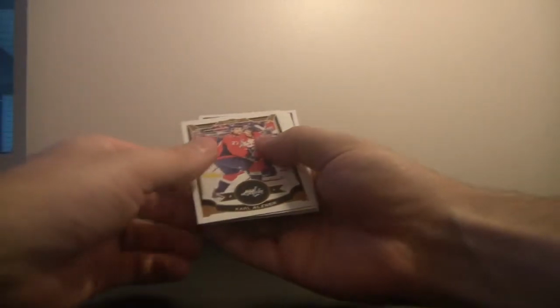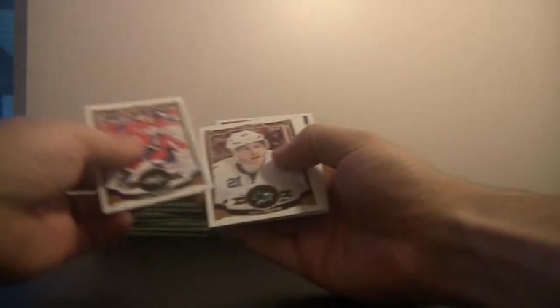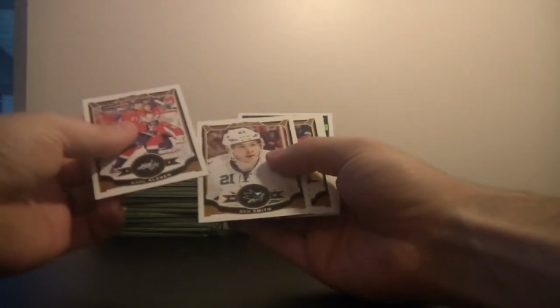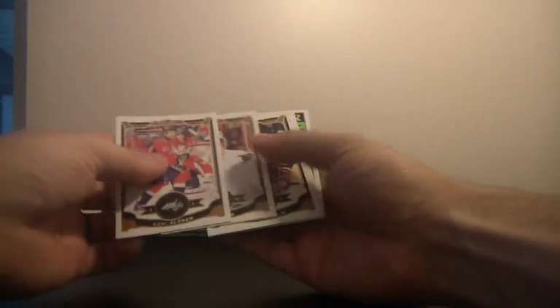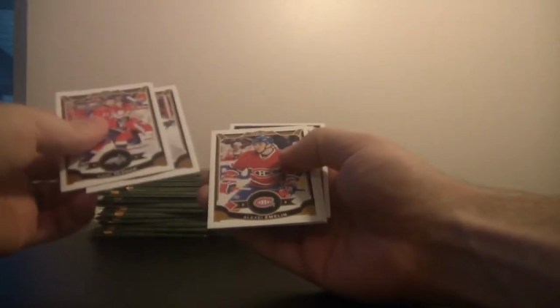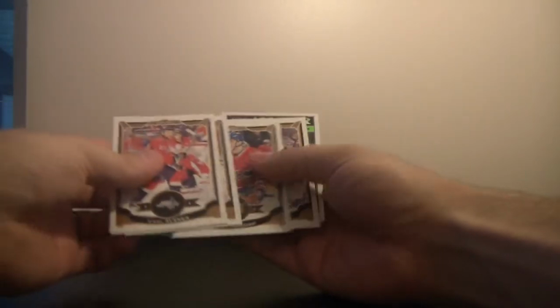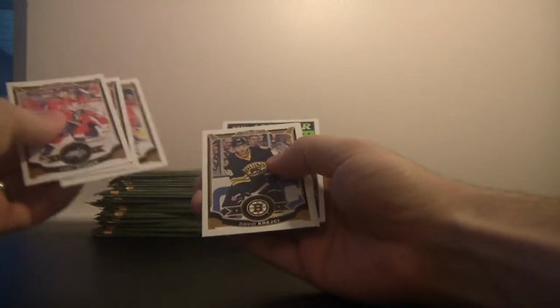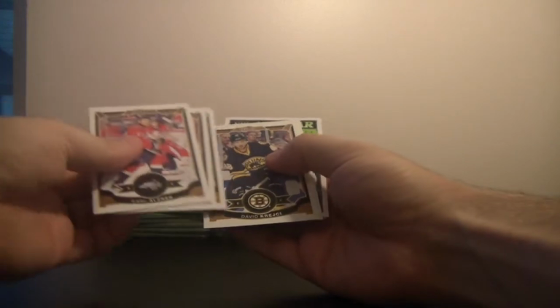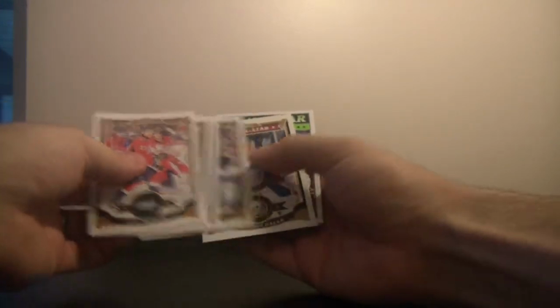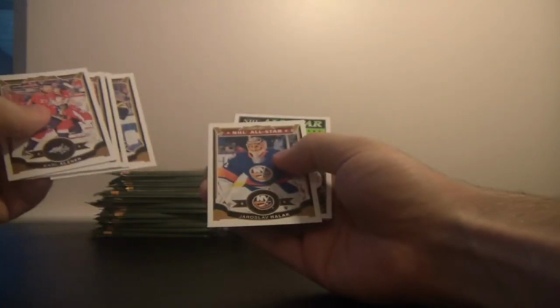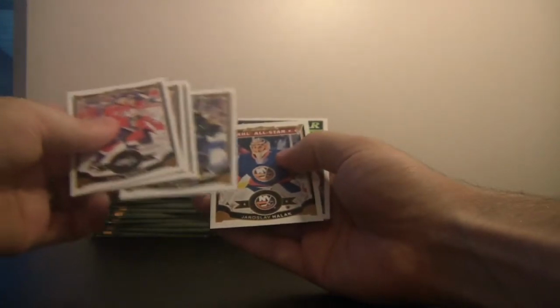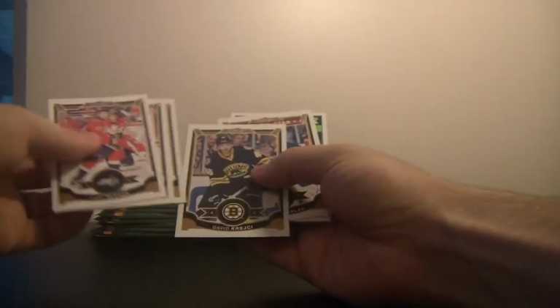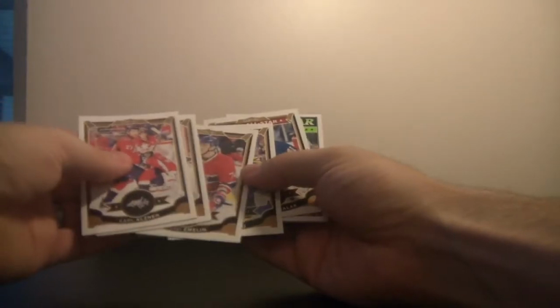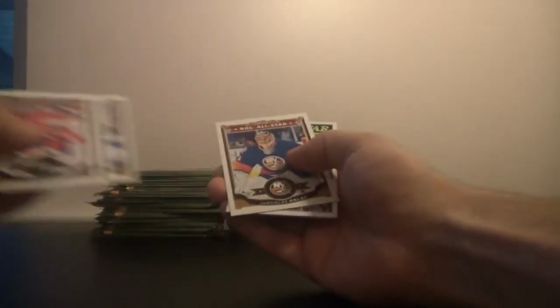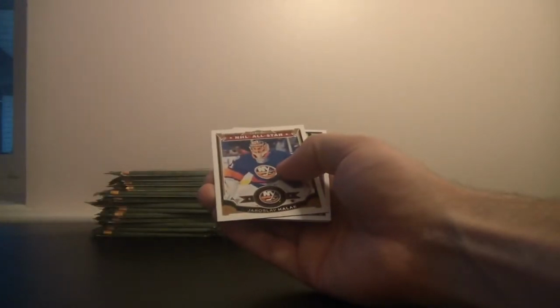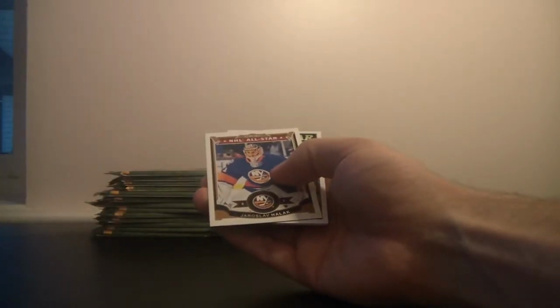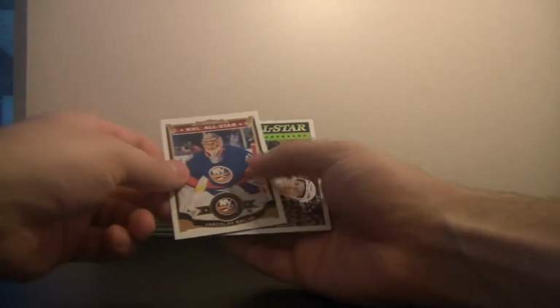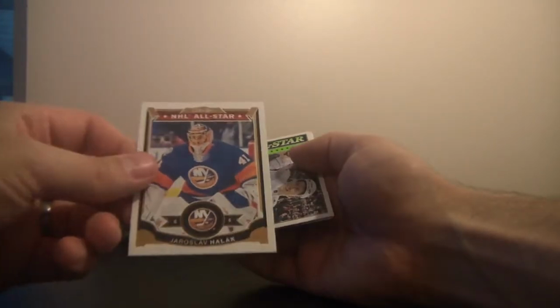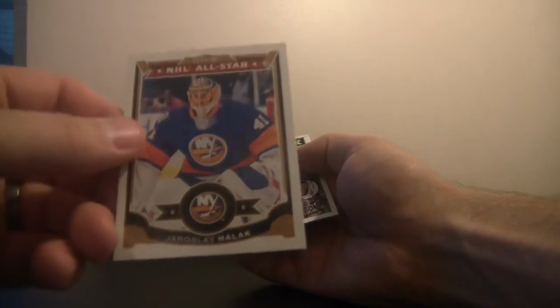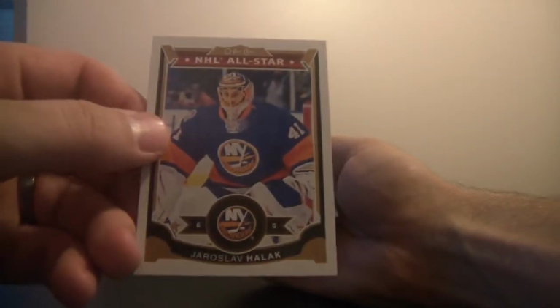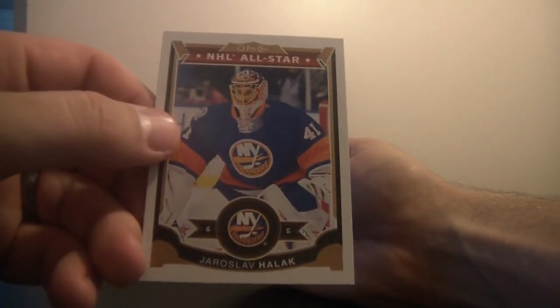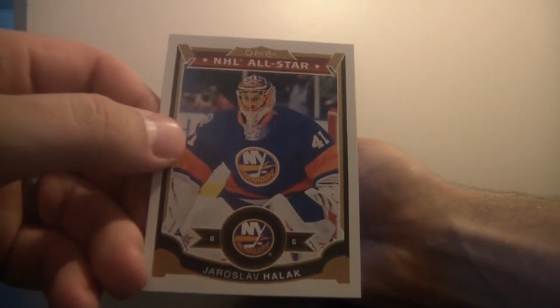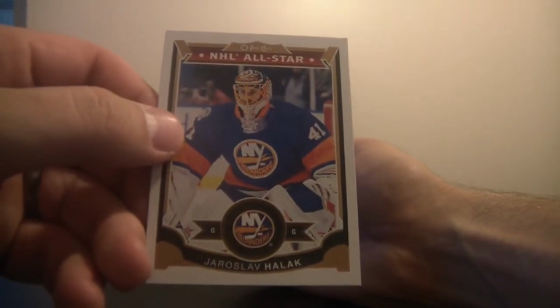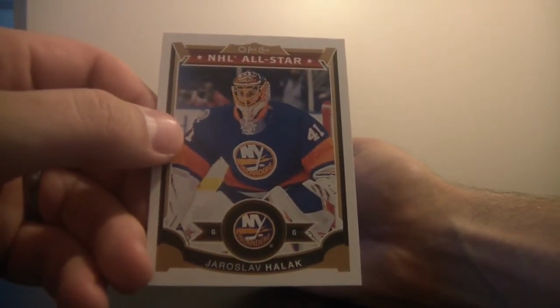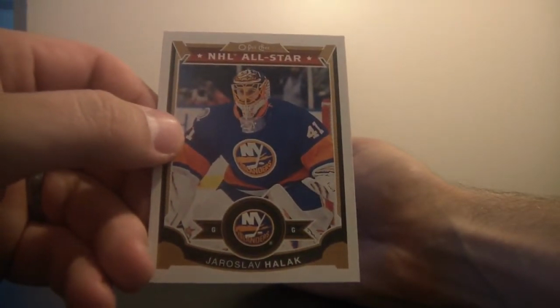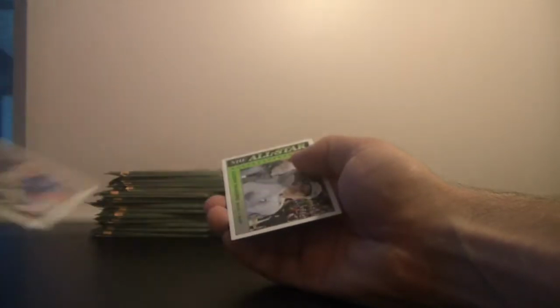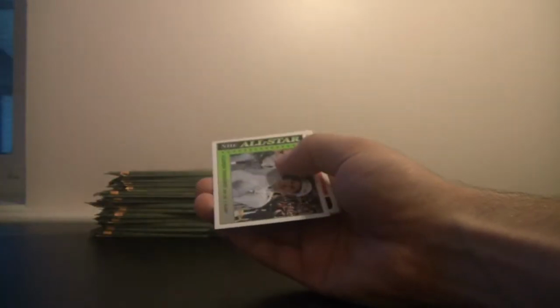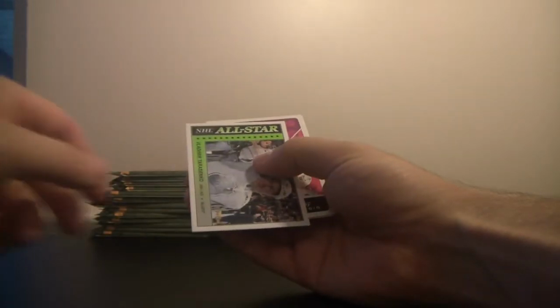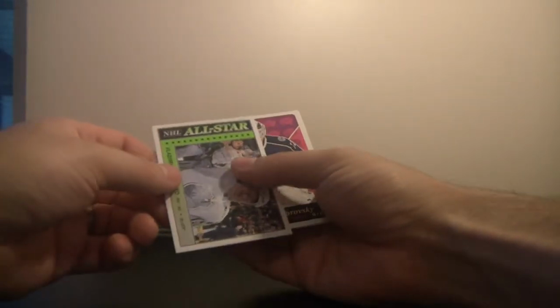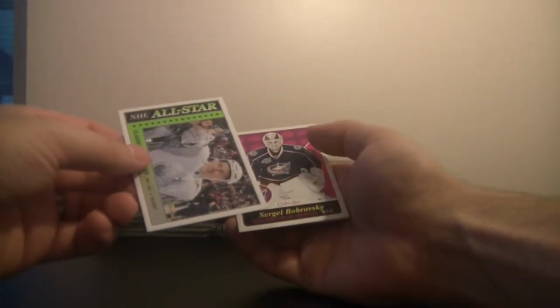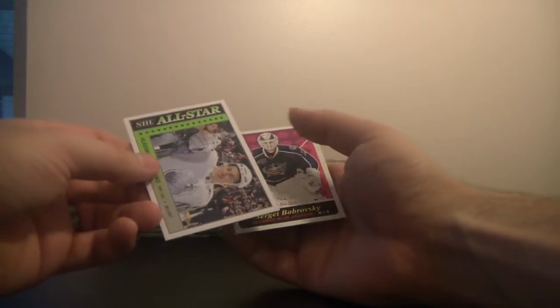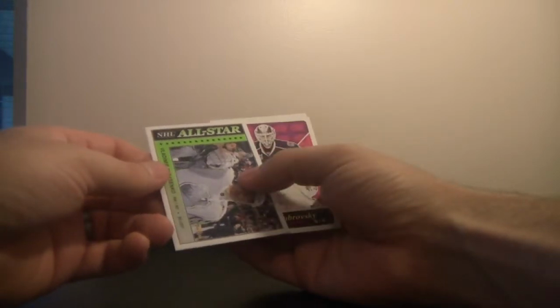All right. We've got an All-Star card for the New York Islanders — that's Yaroslav Halak. And then right behind him we've got another — oh, that's a great card — another NHL All-Star card.